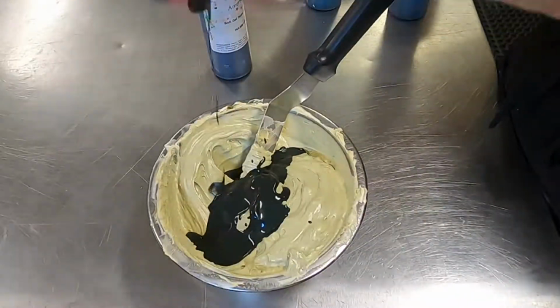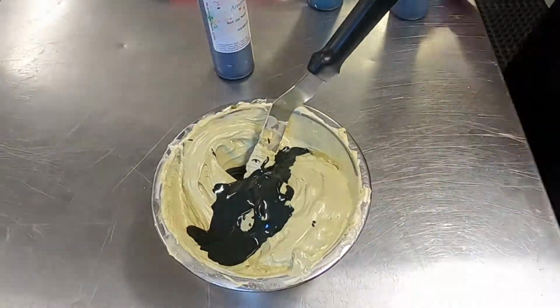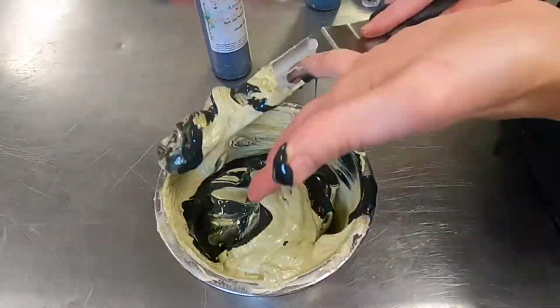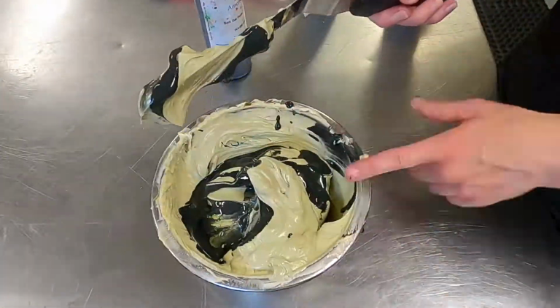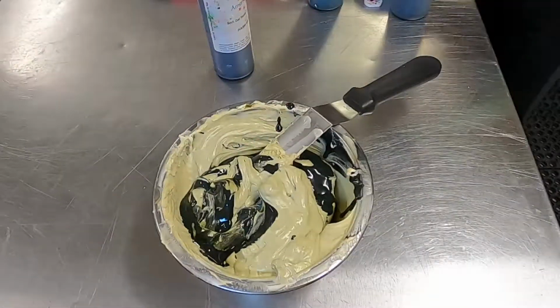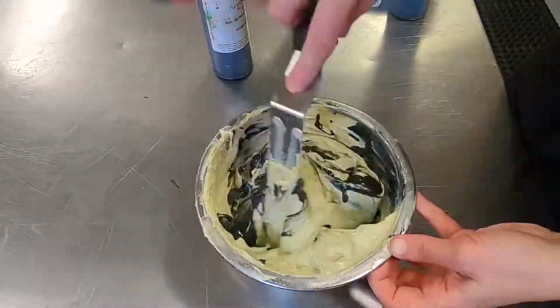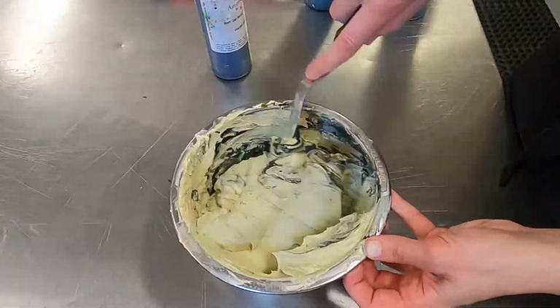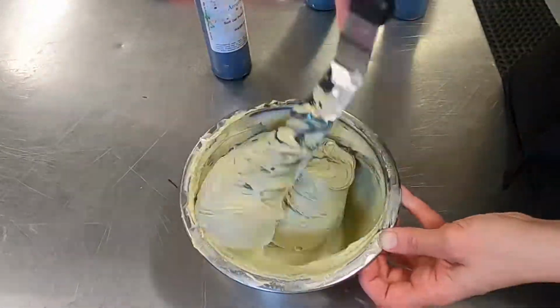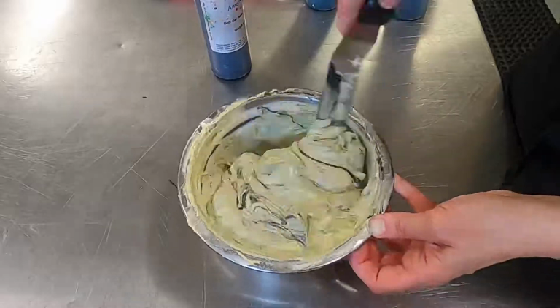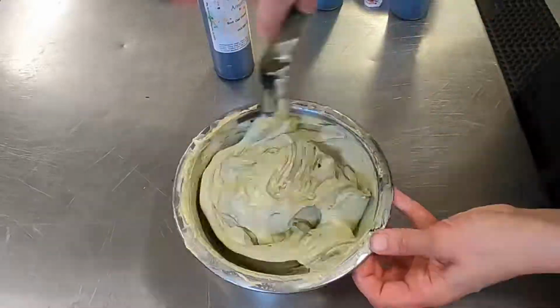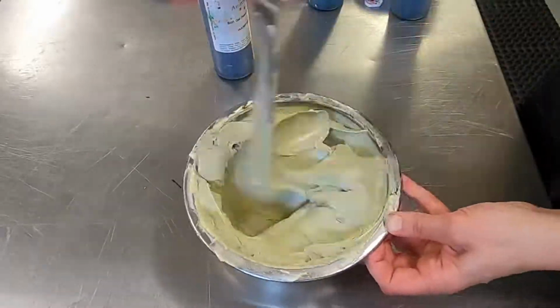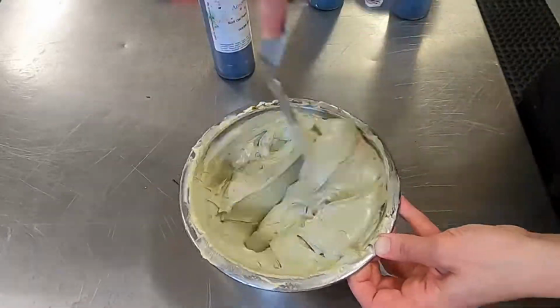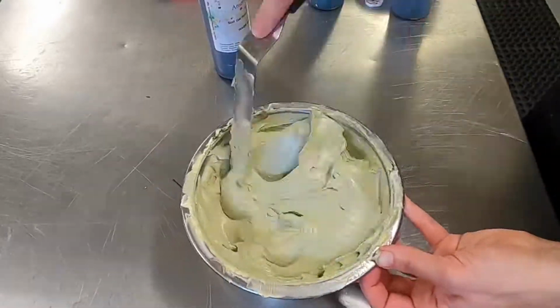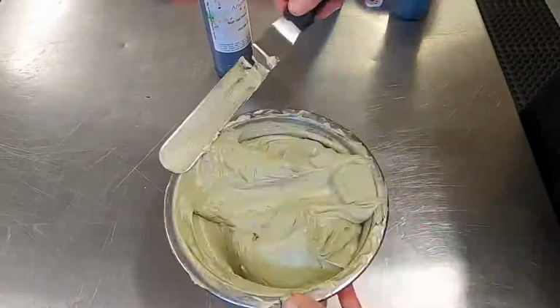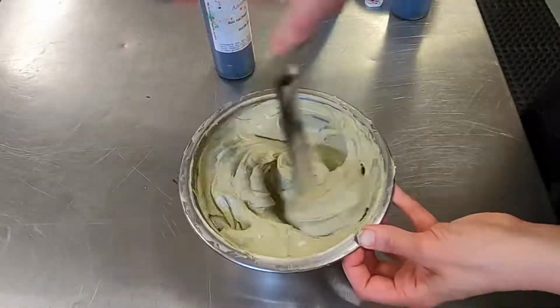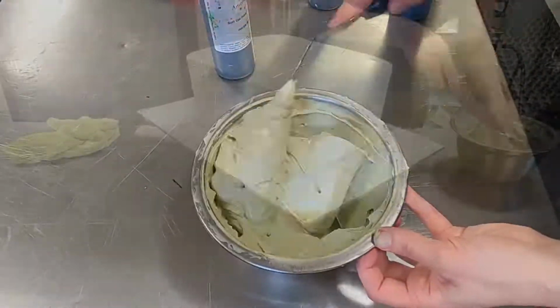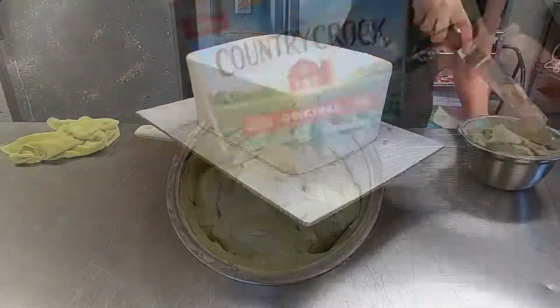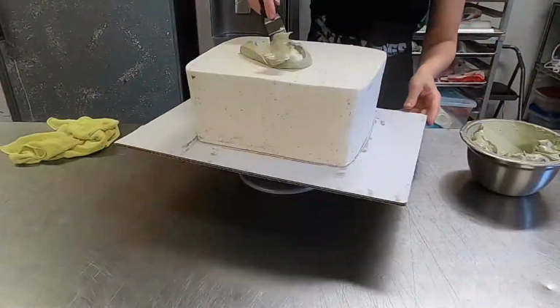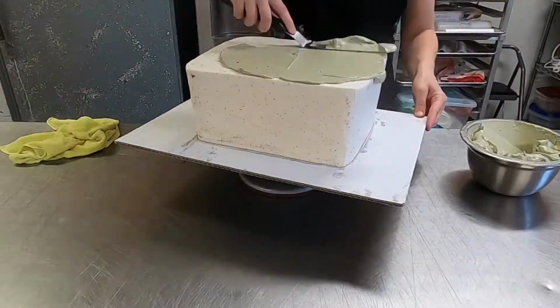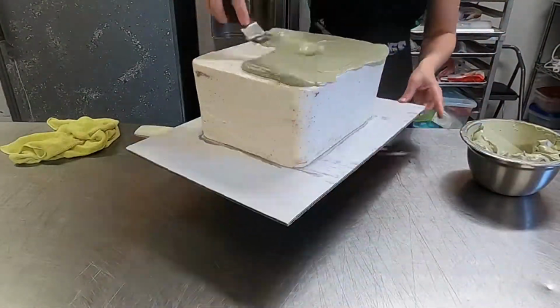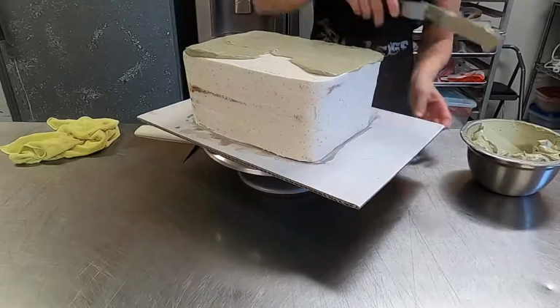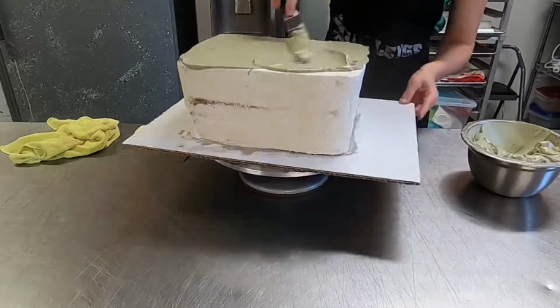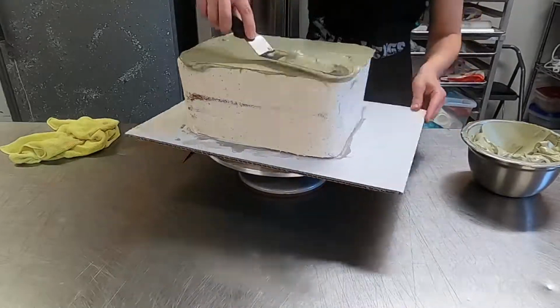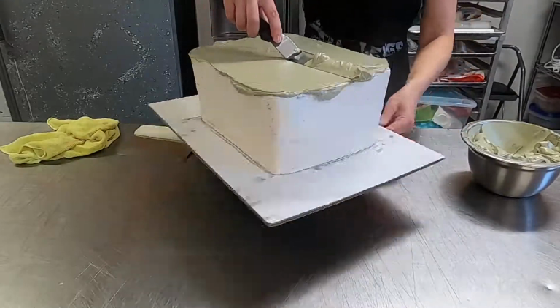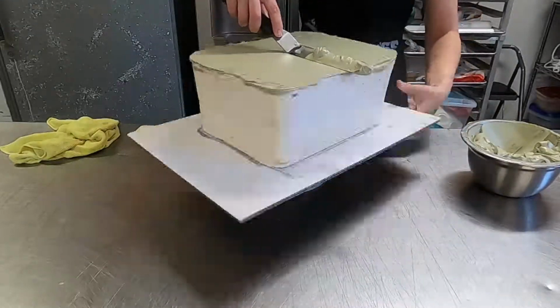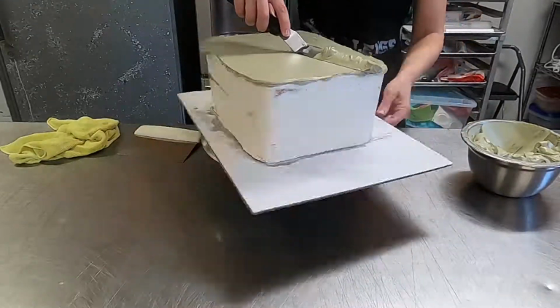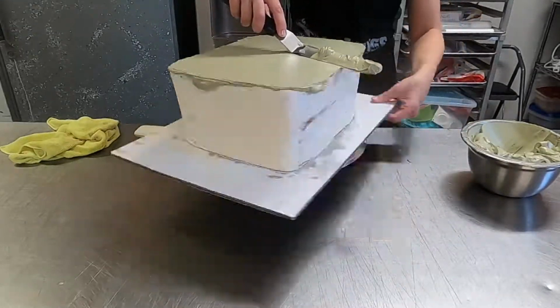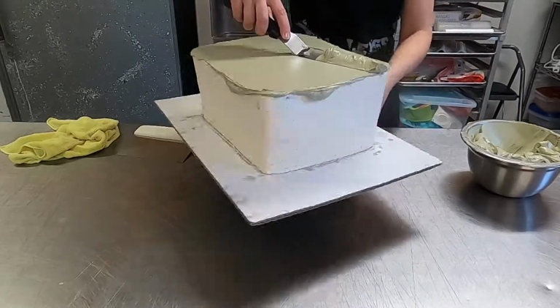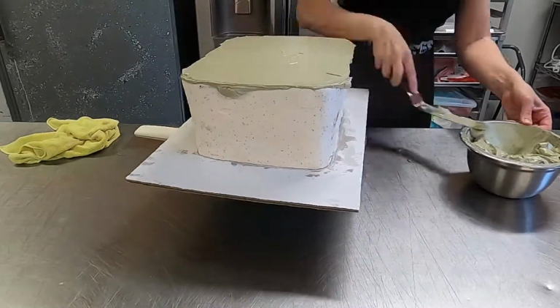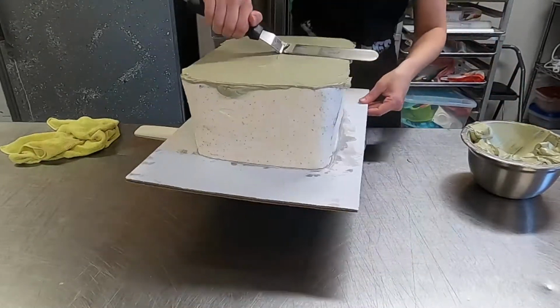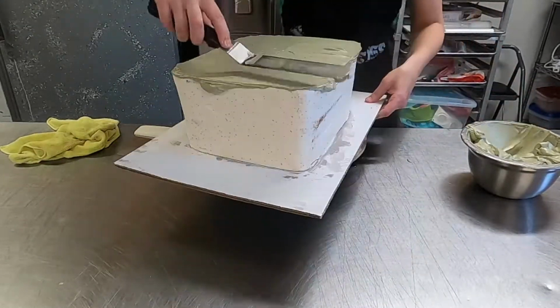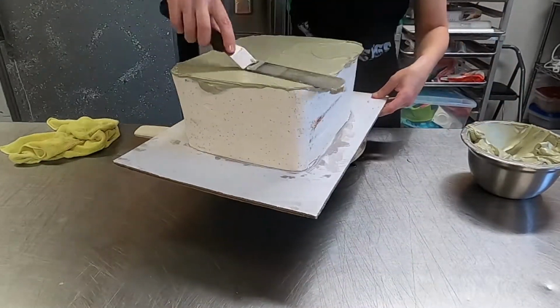It's kind of hard to get it as dark as I want it the first time, so you just do it as many times as you need to. I already have my cake filled, sculpted, and crumb coated, so now I am just final coating it.